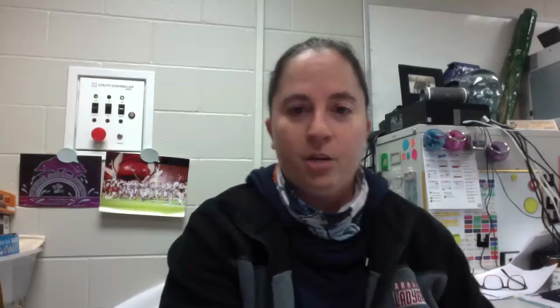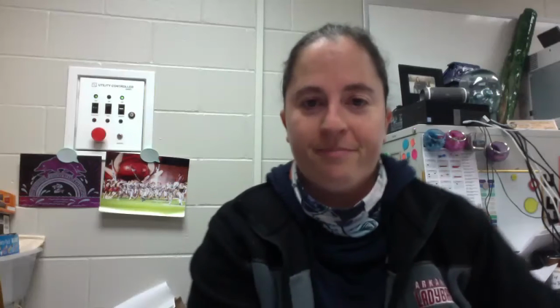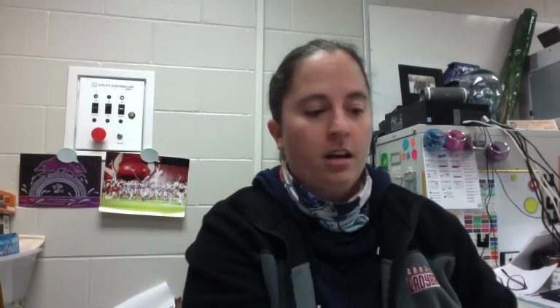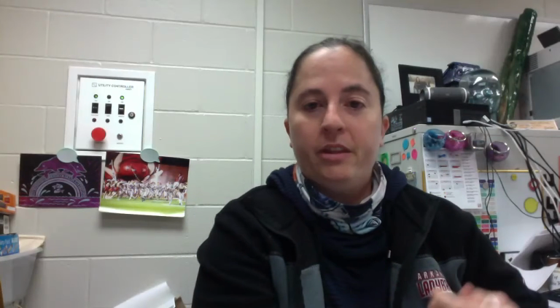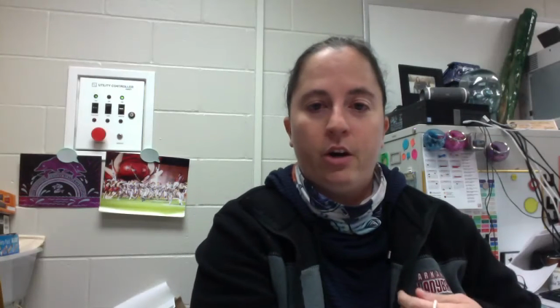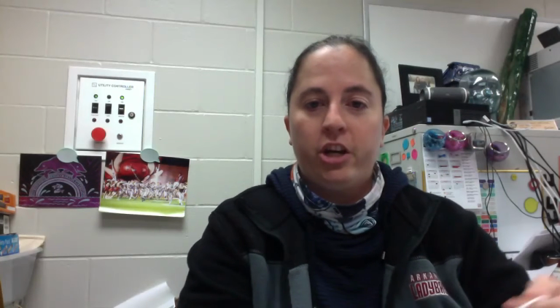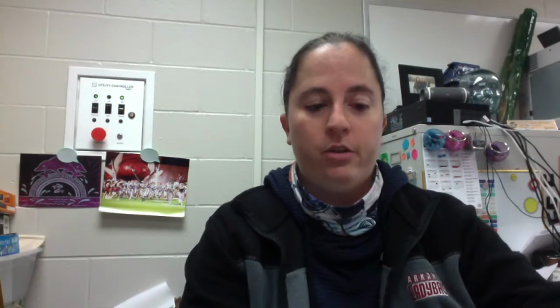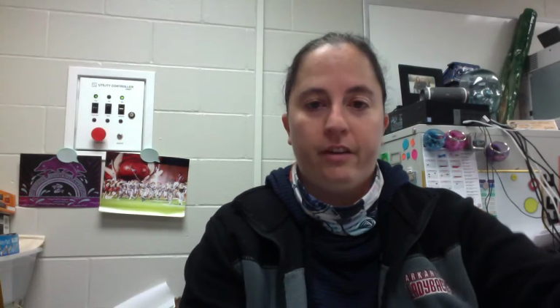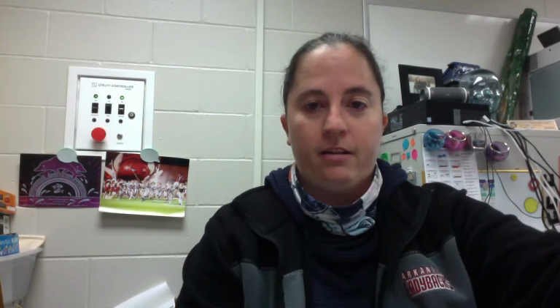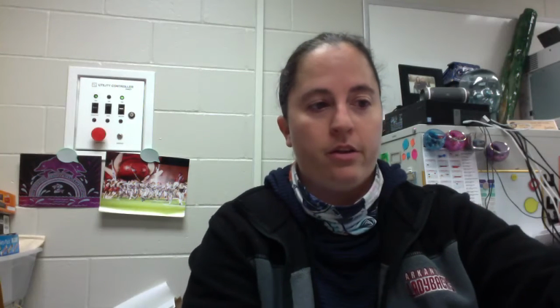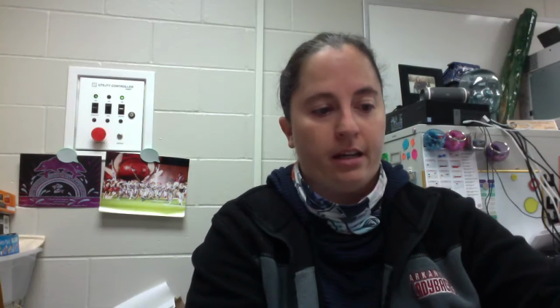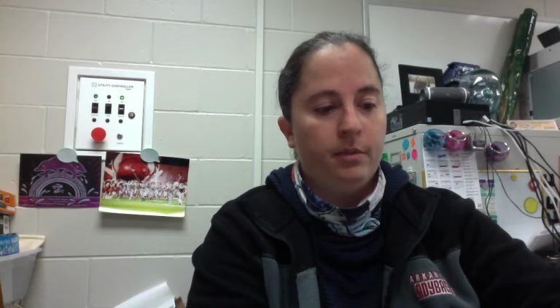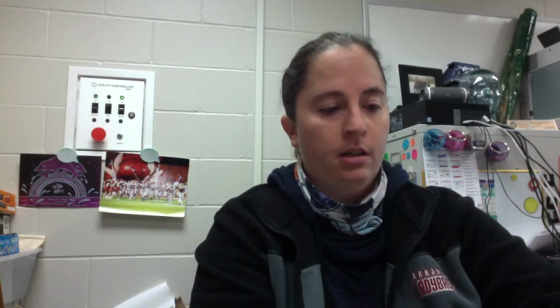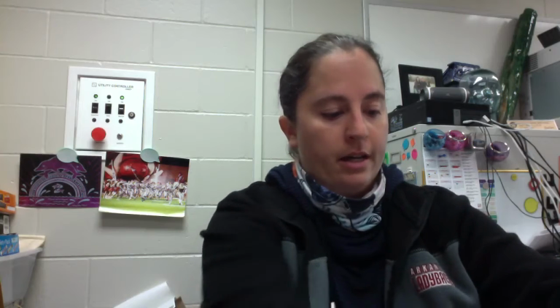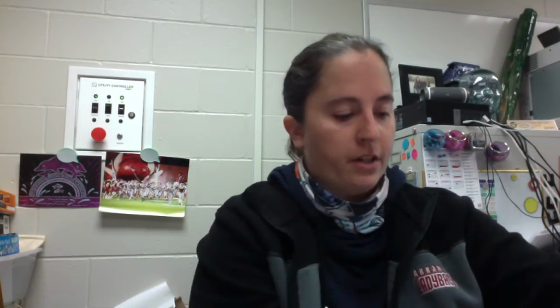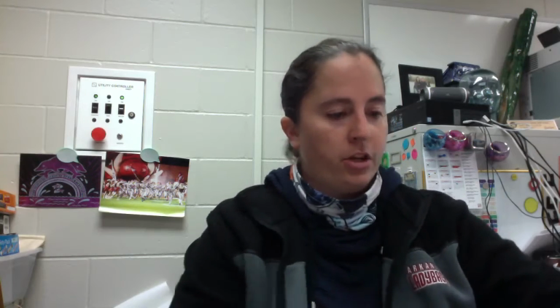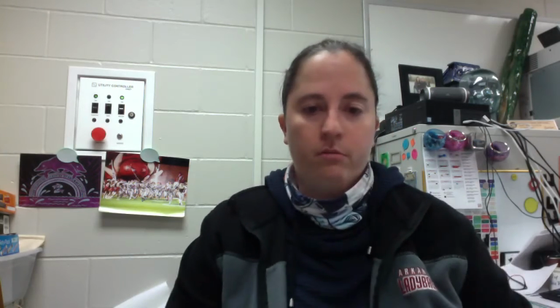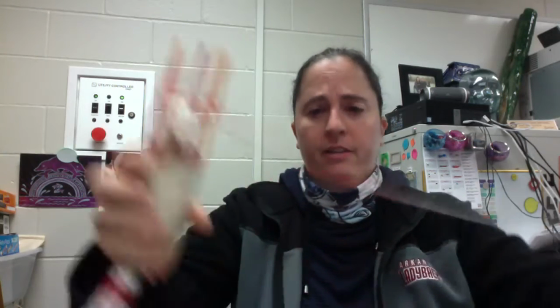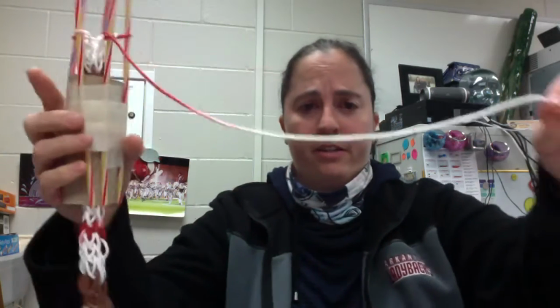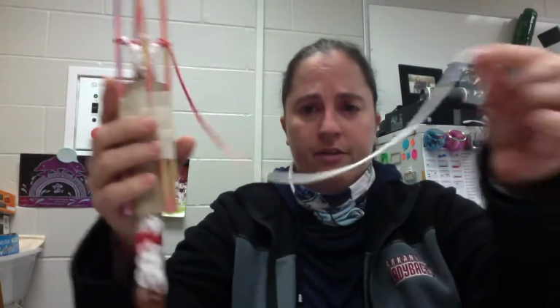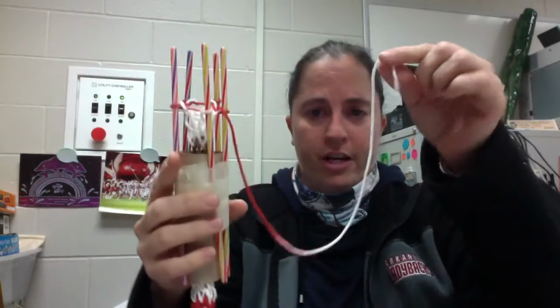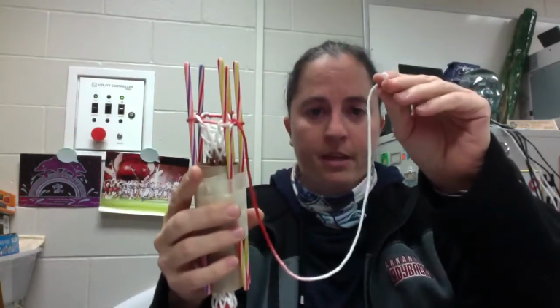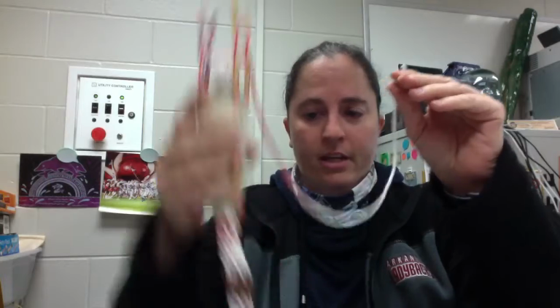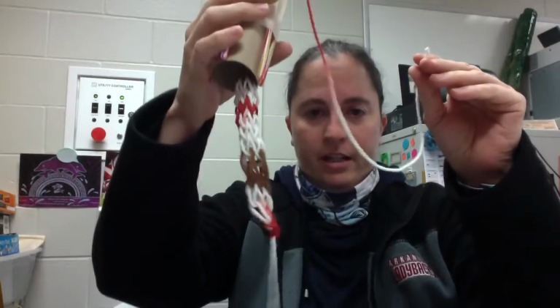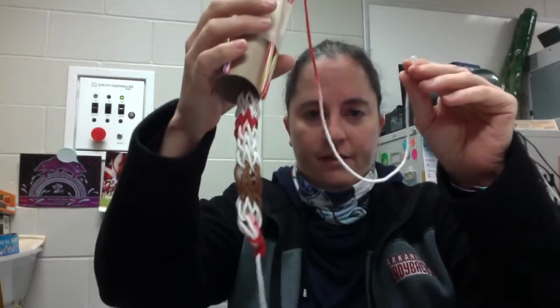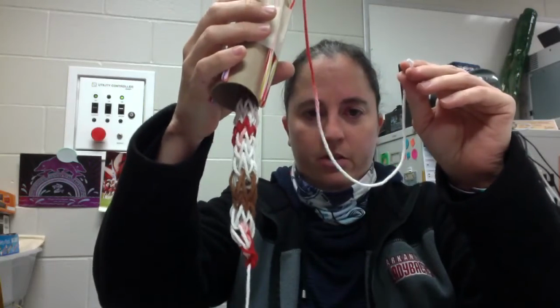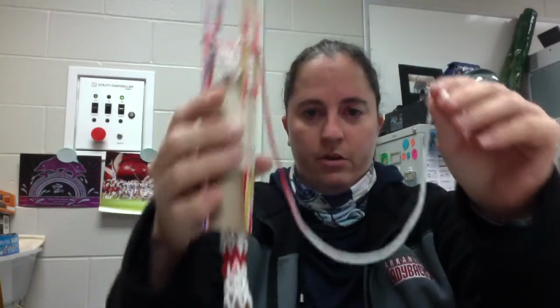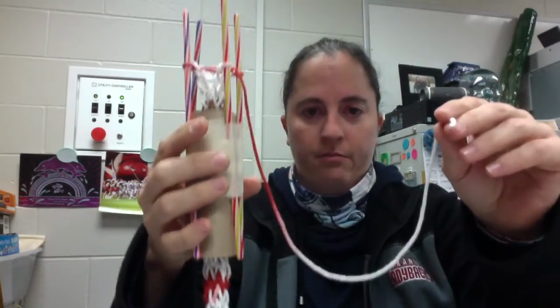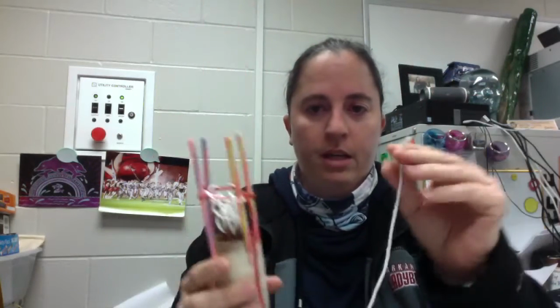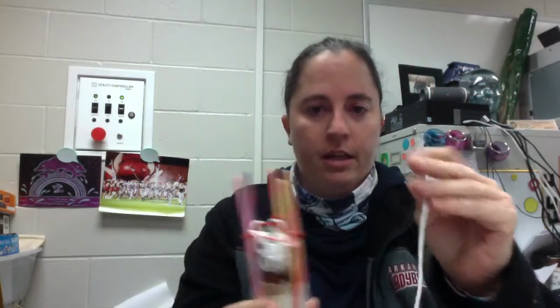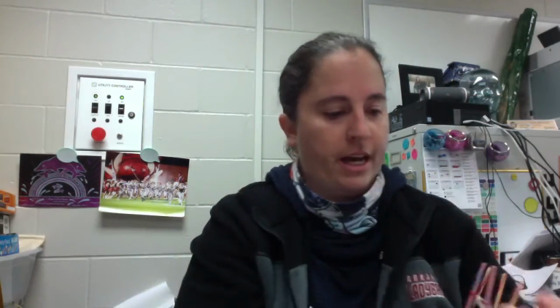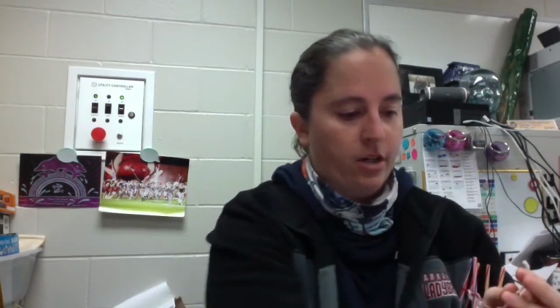Good morning. So in this video I'm going to show you how to do two different things with your knitting. The first thing I'm going to show you: if you get to the end of your string and you're not done because you haven't done much to your knitting, then I'm going to show you how to tie it on.